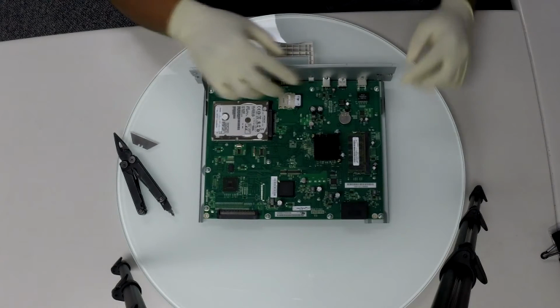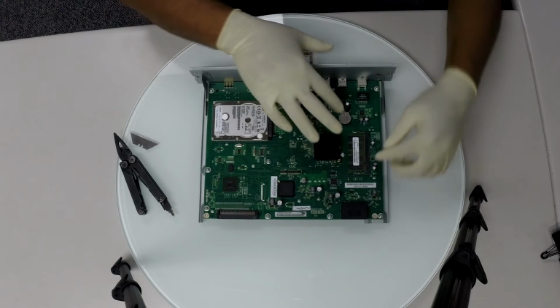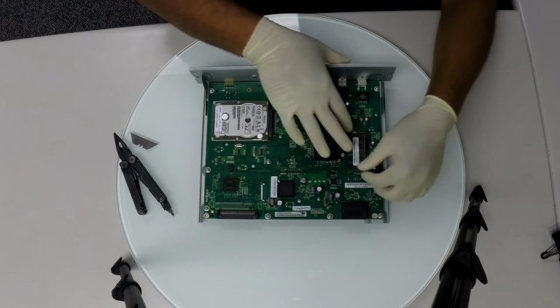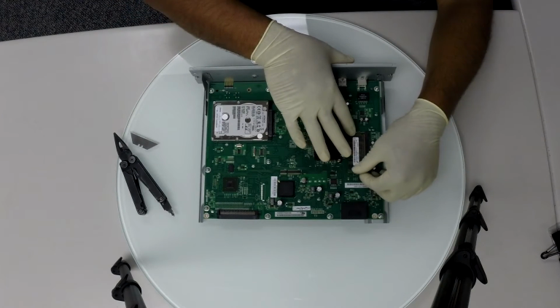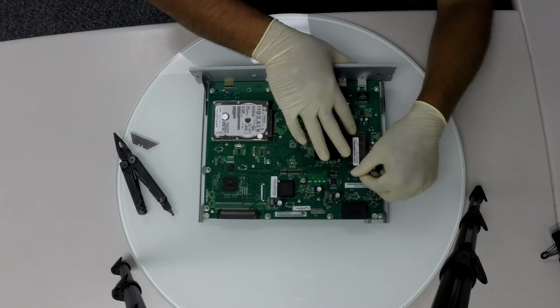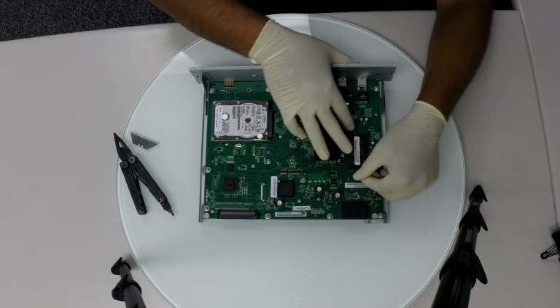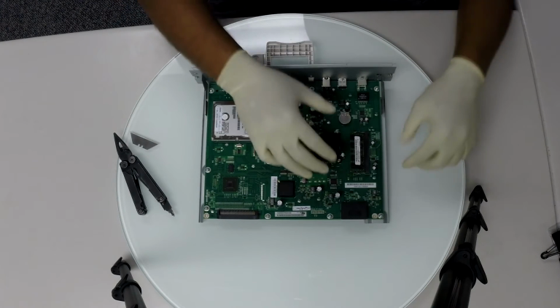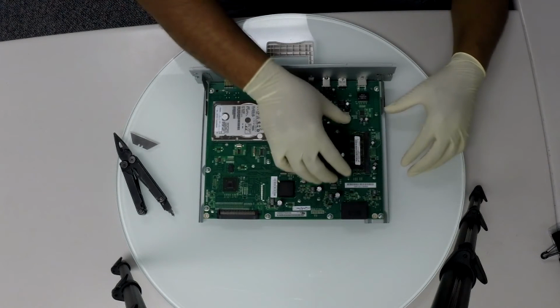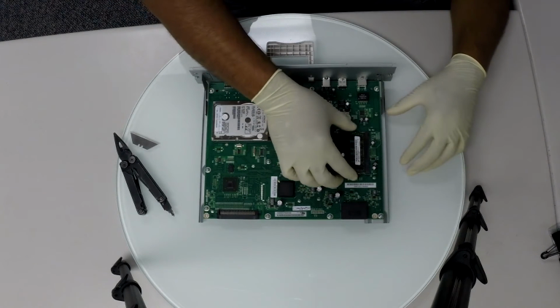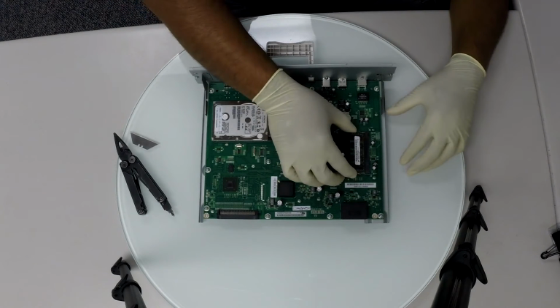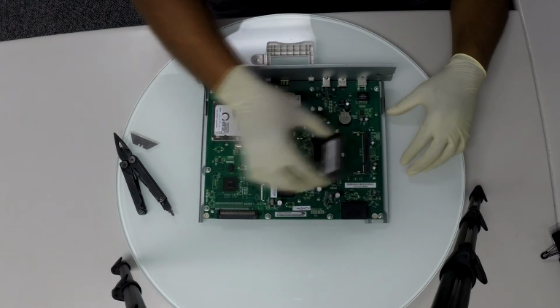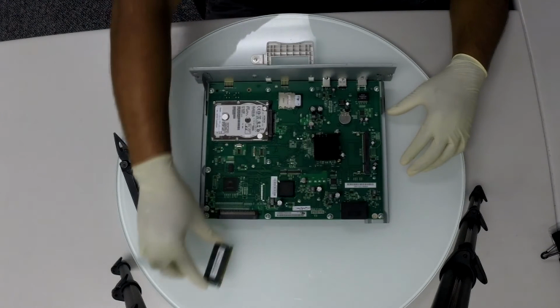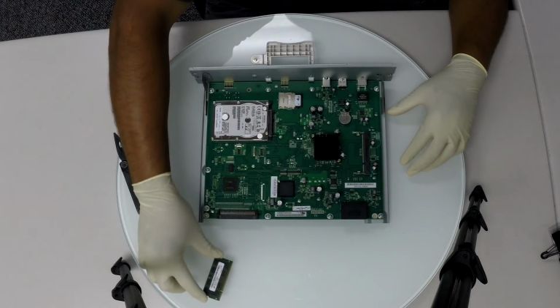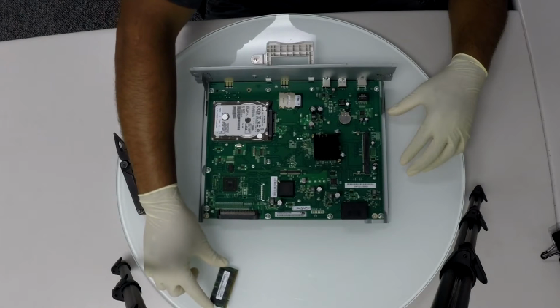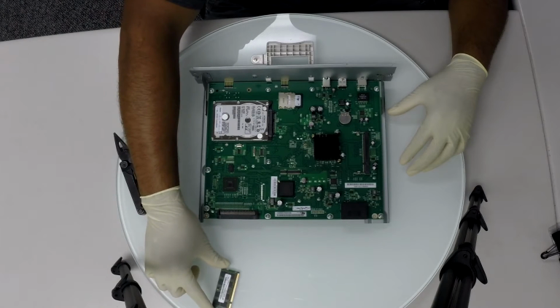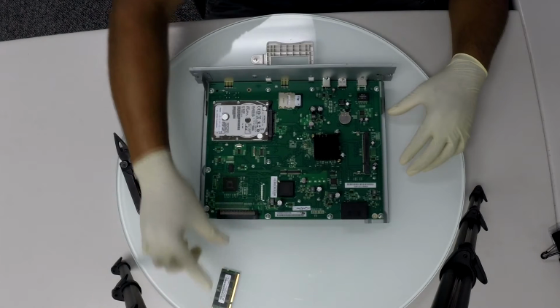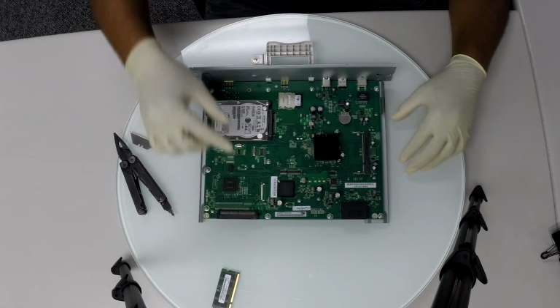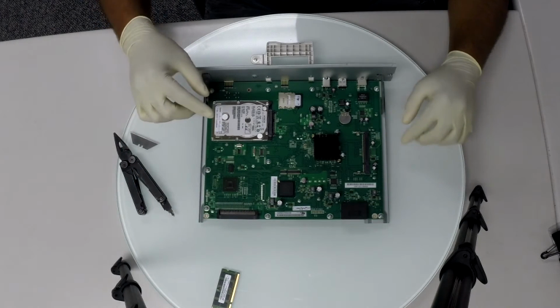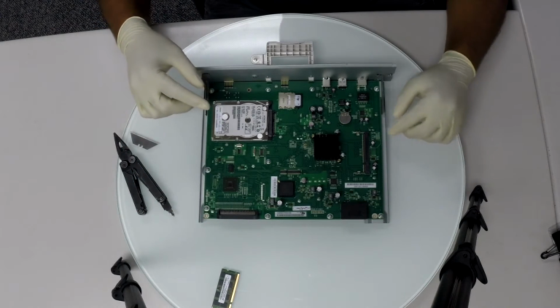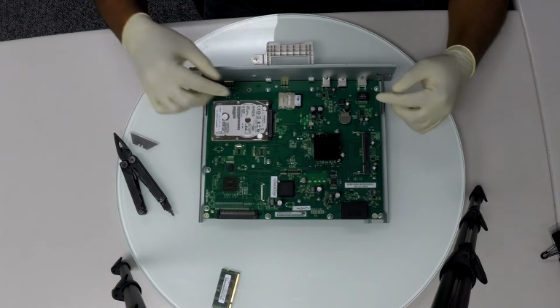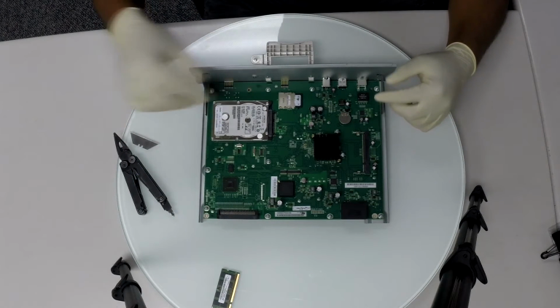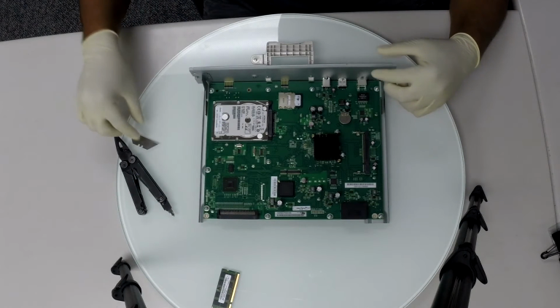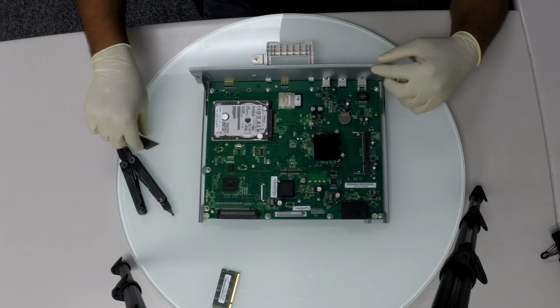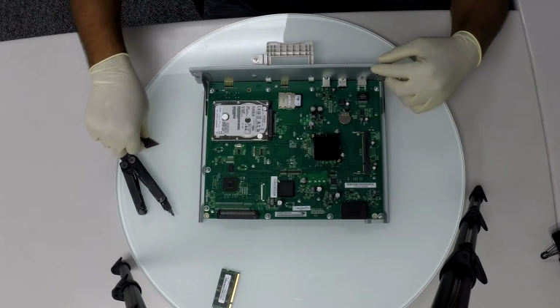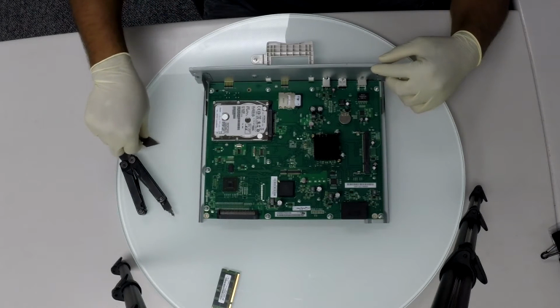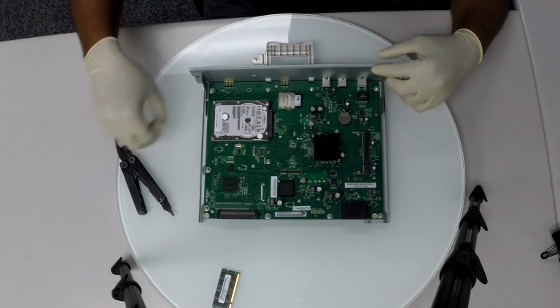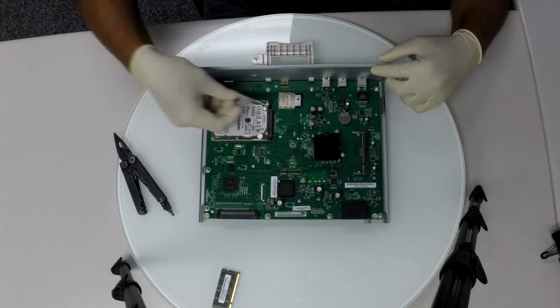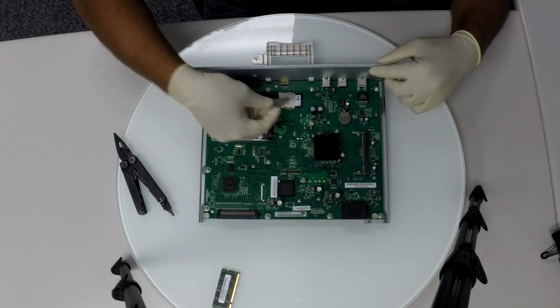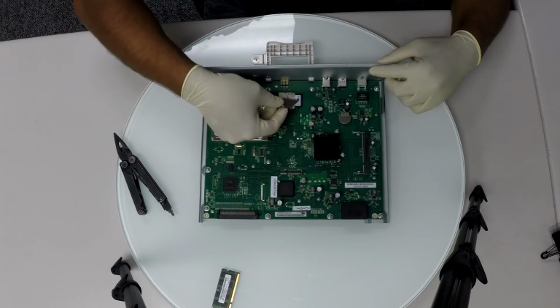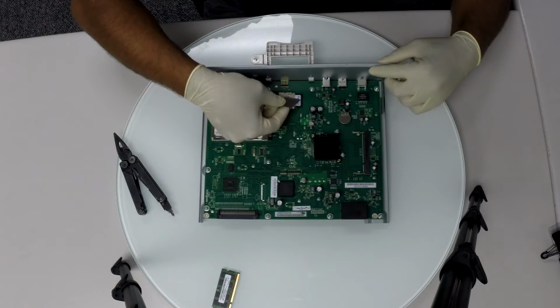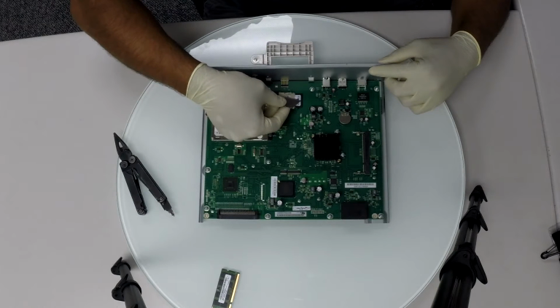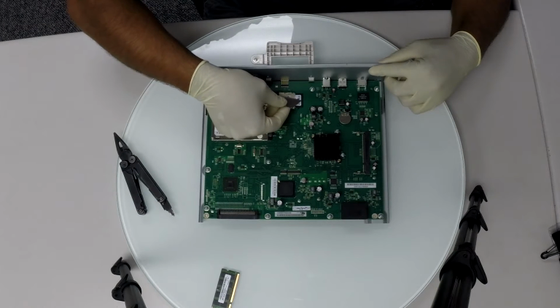I will begin by removing the memory. Then you can use a blade to carefully pull out the SD card — you can do it with your fingernails if you have to.